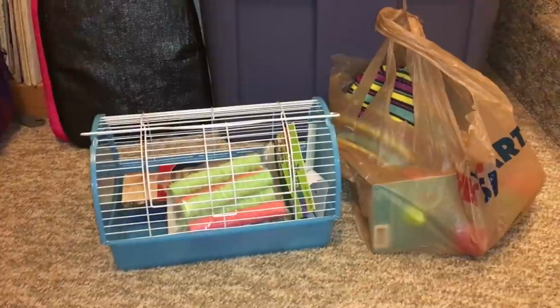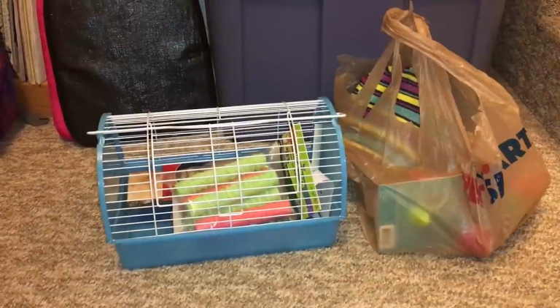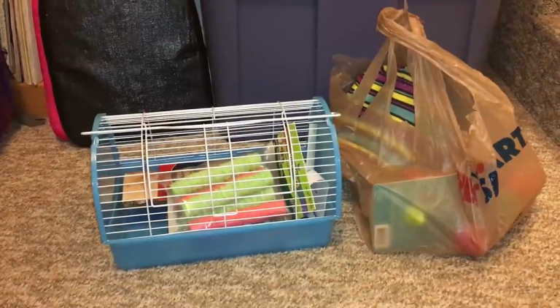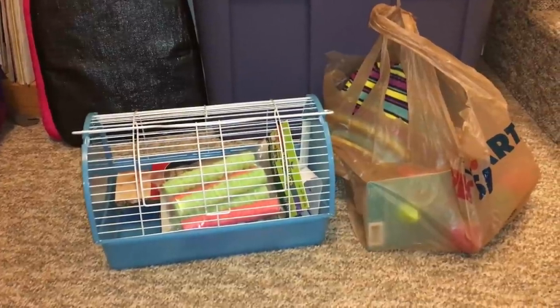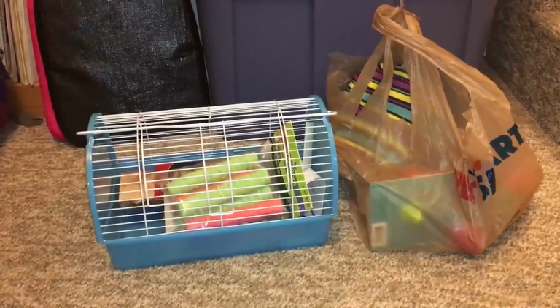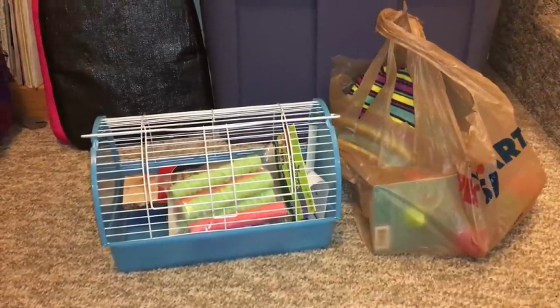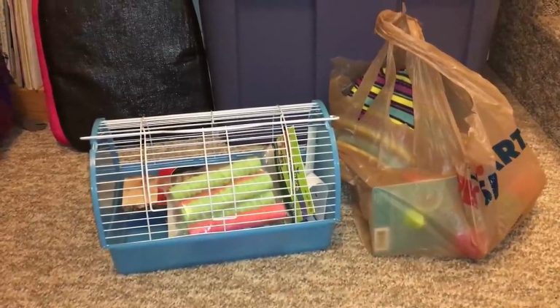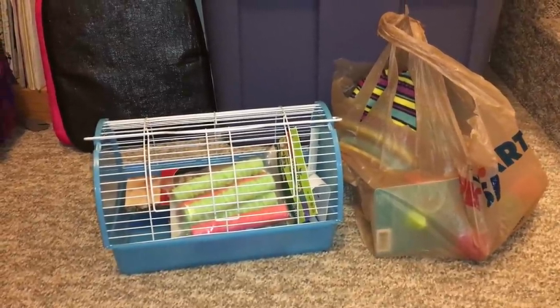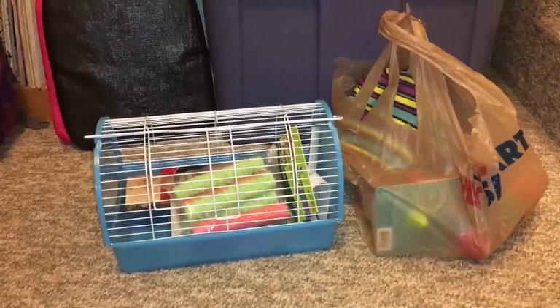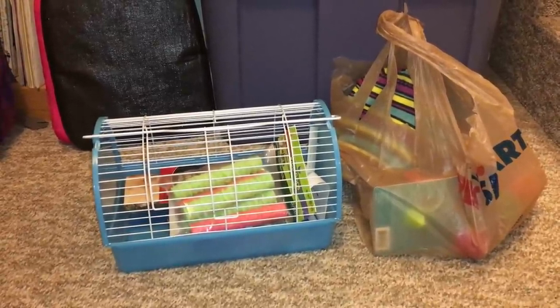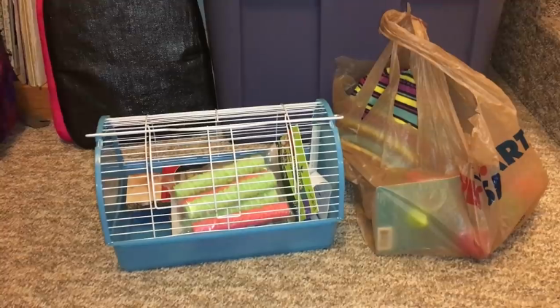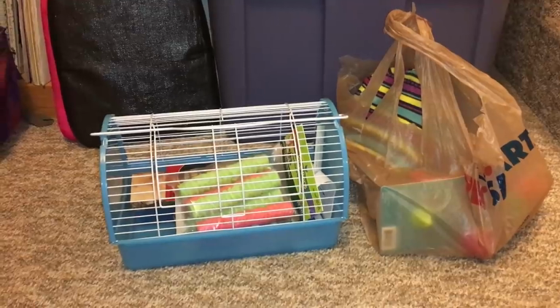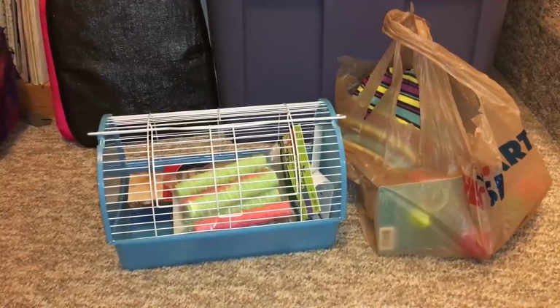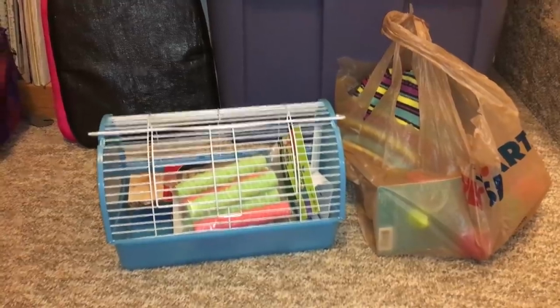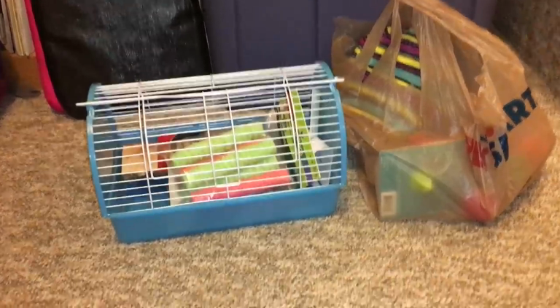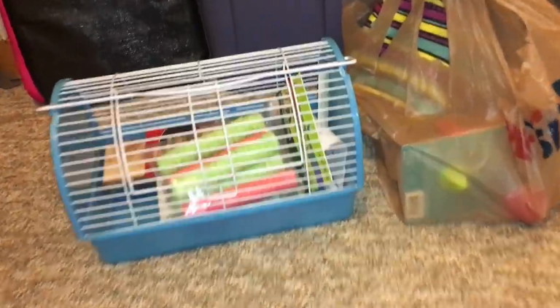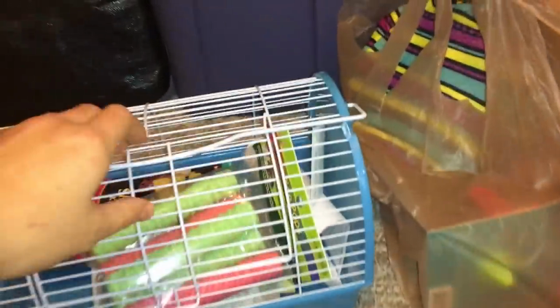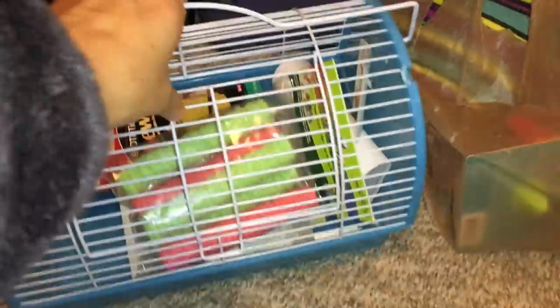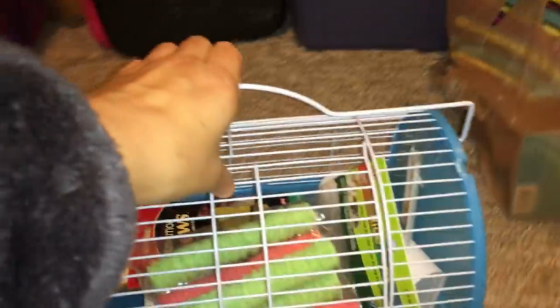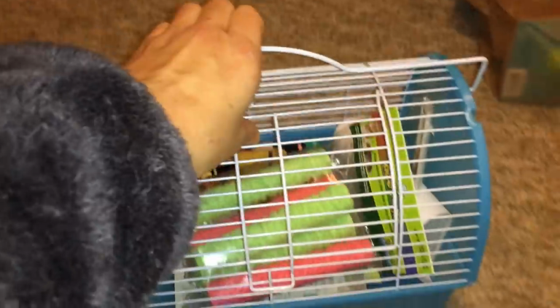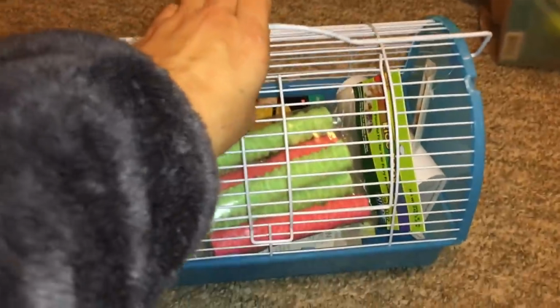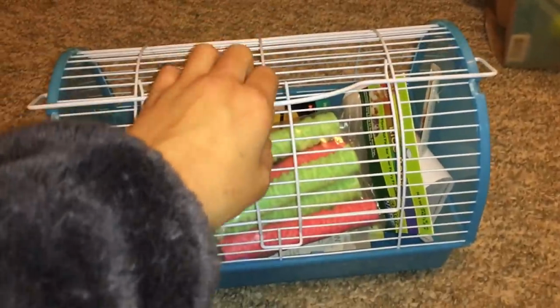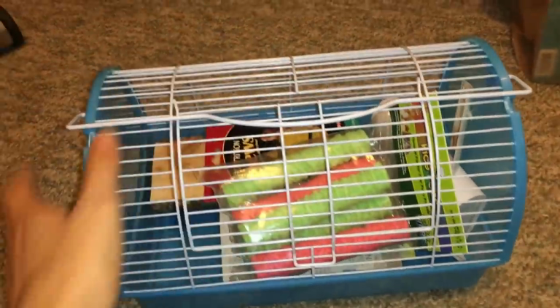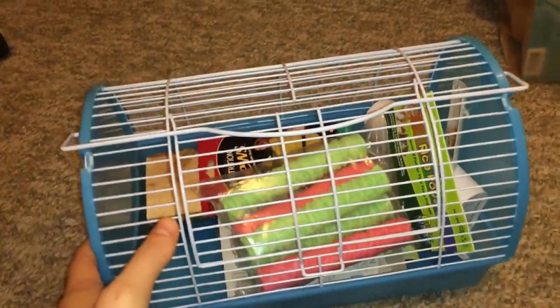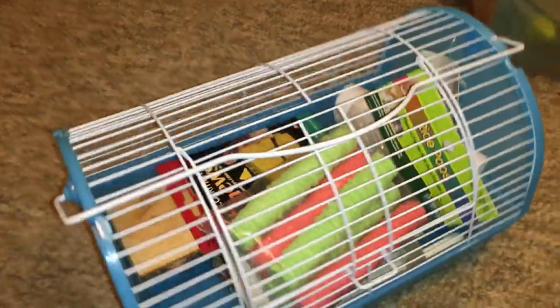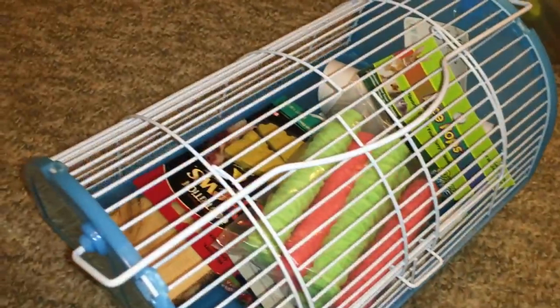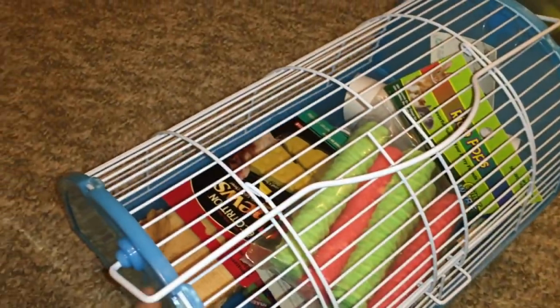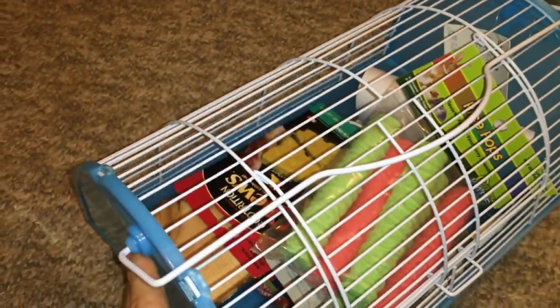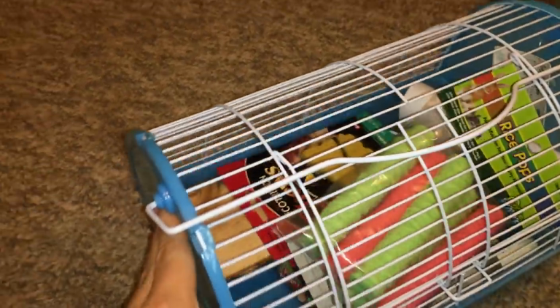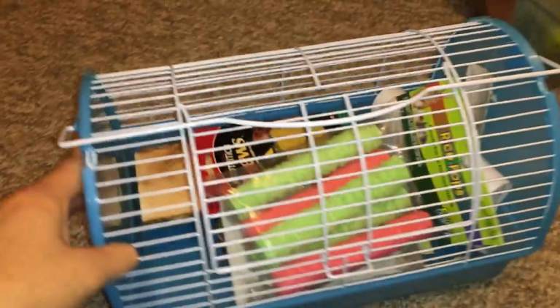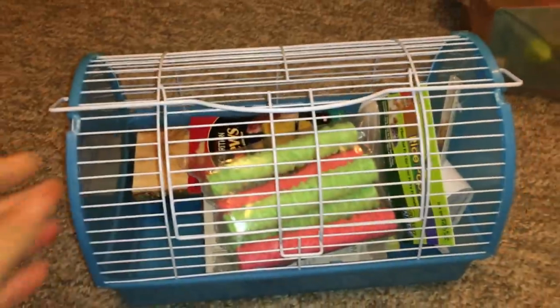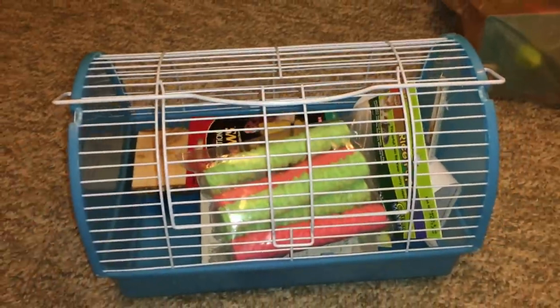Hello everyone, it's Shadow the Rat, and in today's video I'm going to be doing a mini rat haul for Petco and PetSmart. So I'm going to start with Petco, and the first thing you can see here is this mini You and Me pet carrier, which is their medium size.